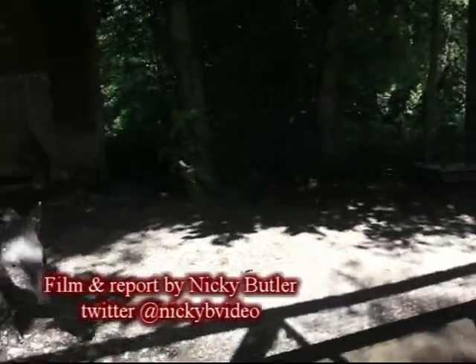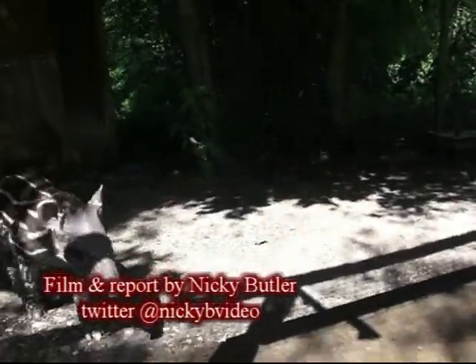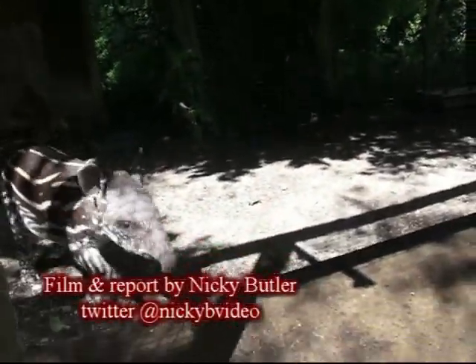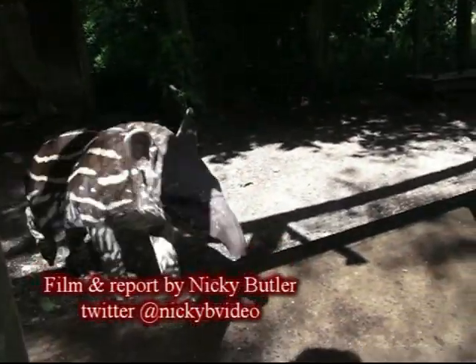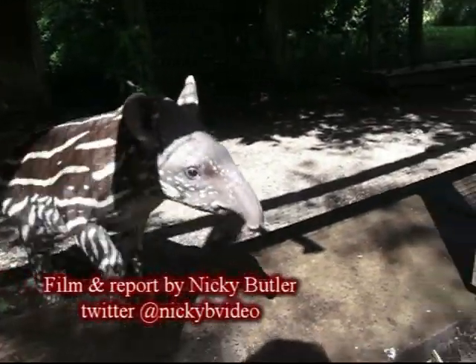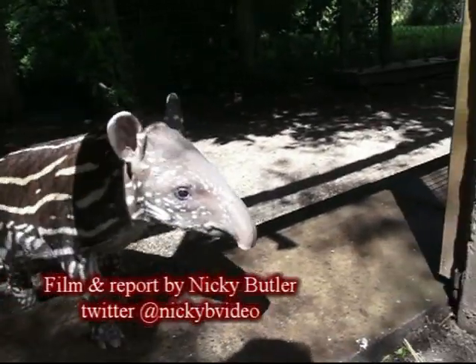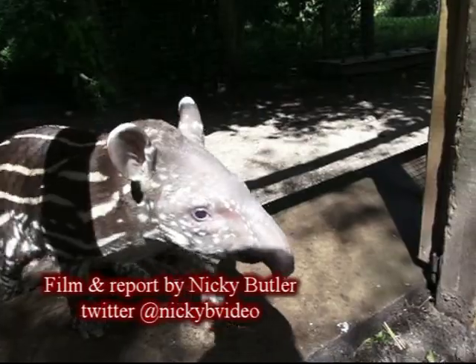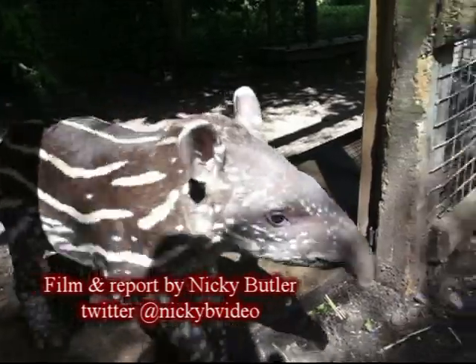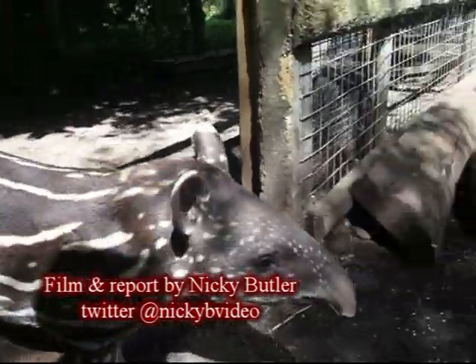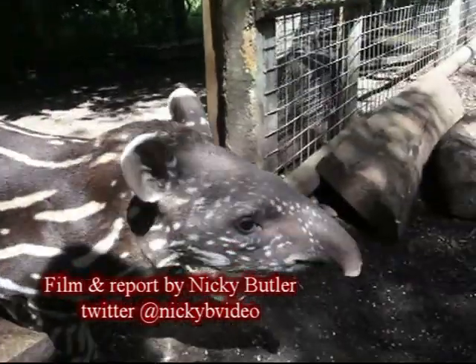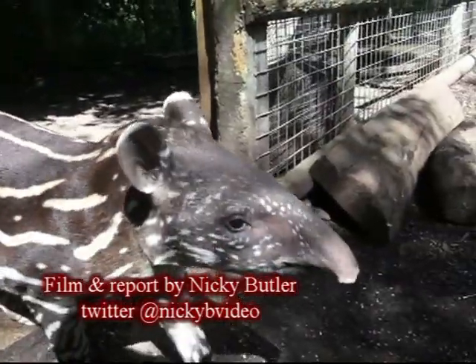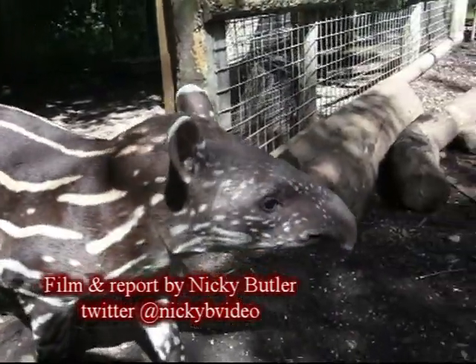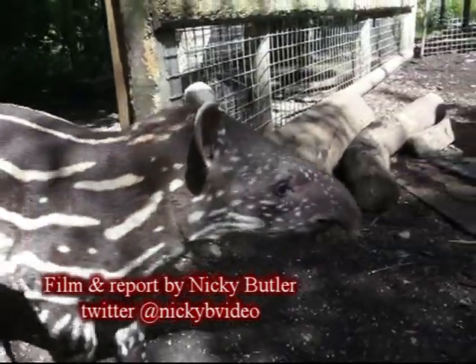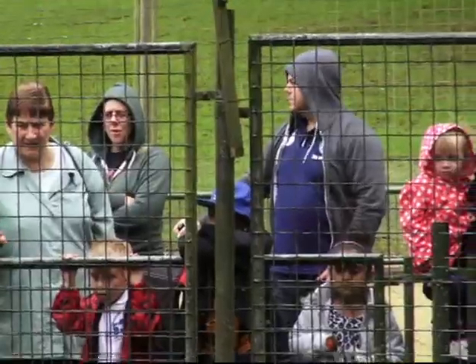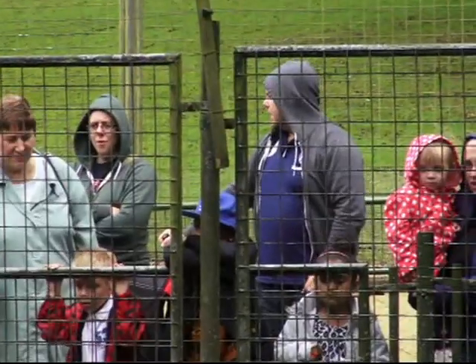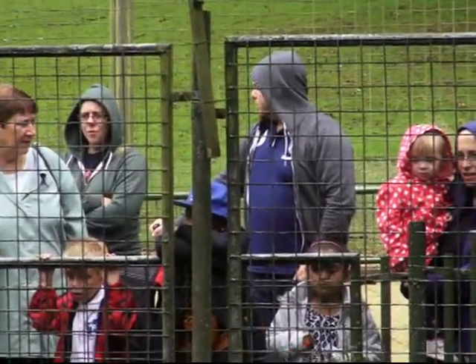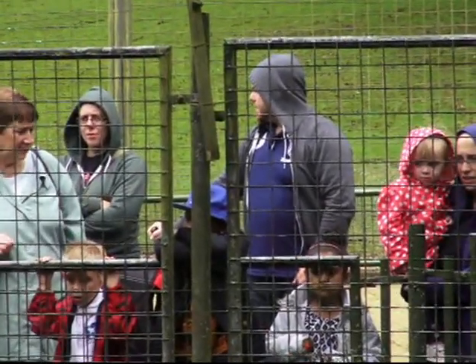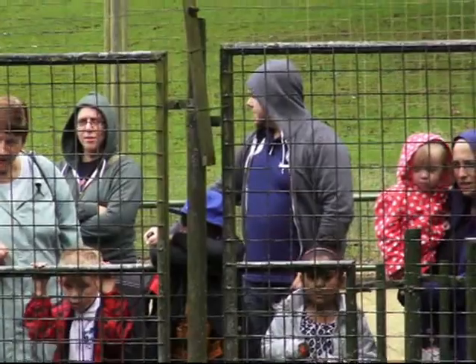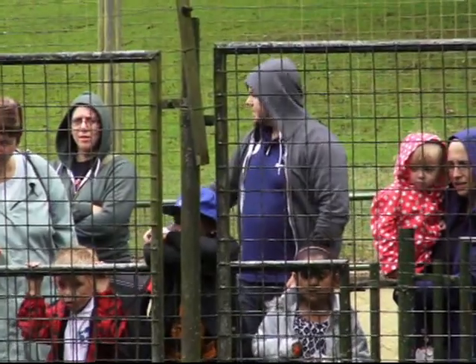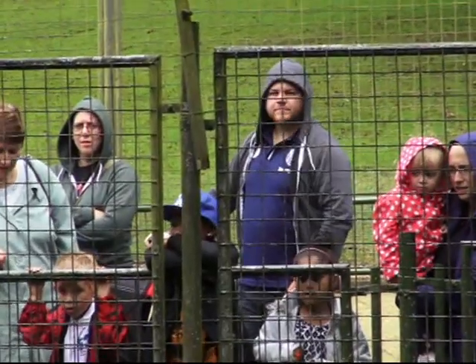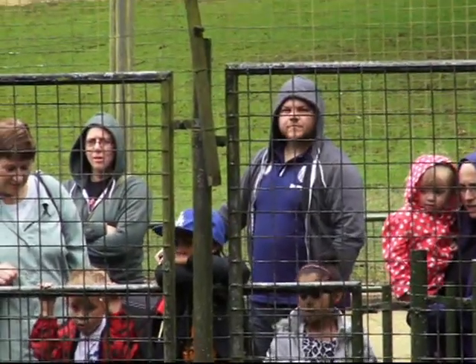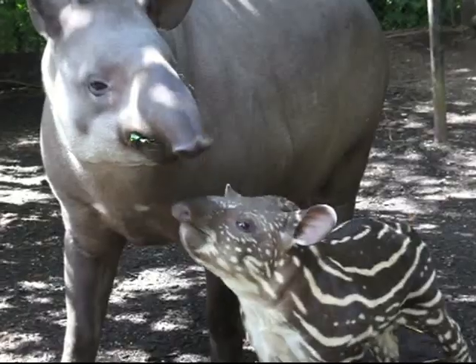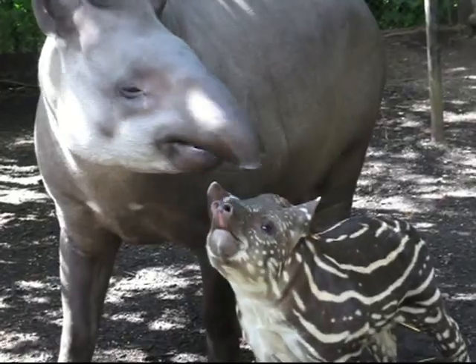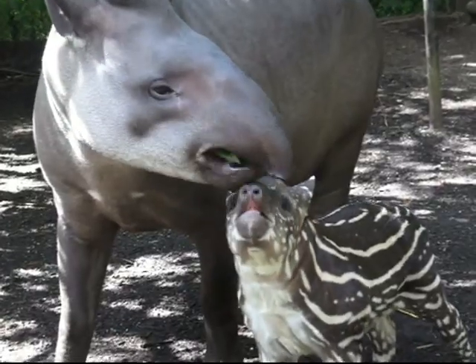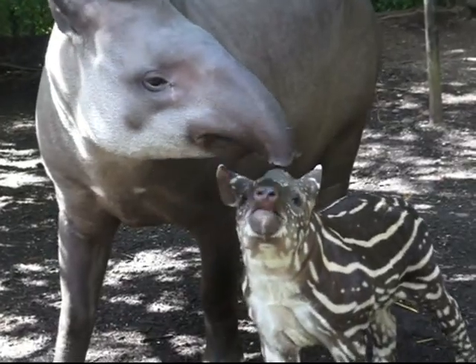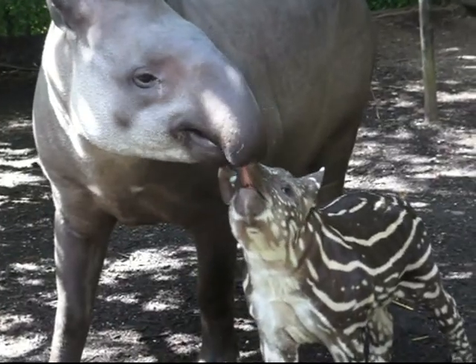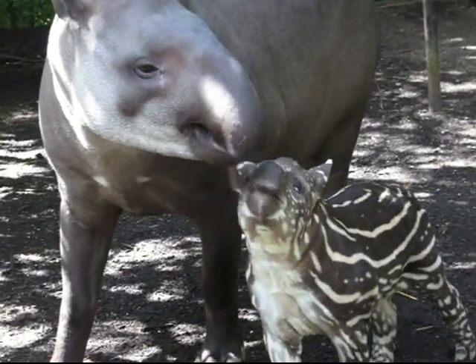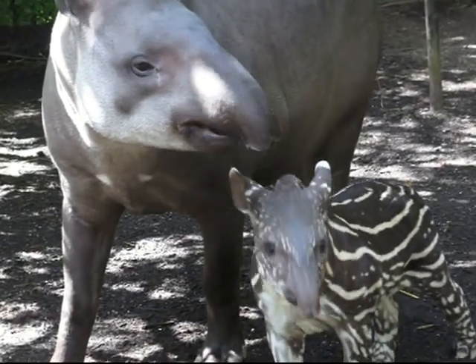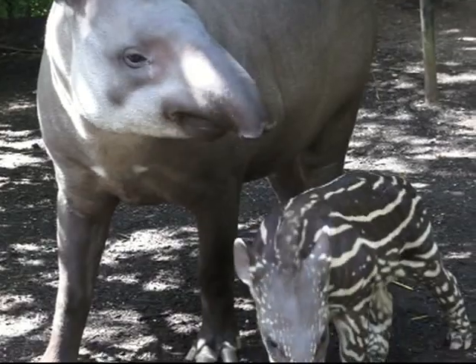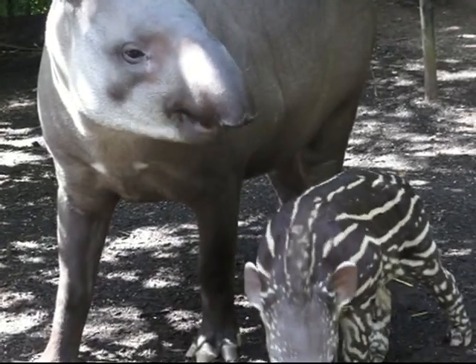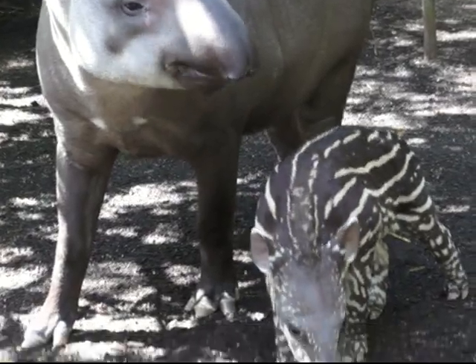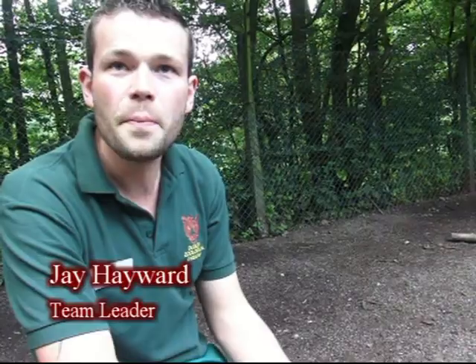Meet four-week-old Eve, a Brazilian tapir who was taking her first steps out into the paddock to meet visitors at Dudley Zoo. The new addition belongs to proud parents Chico and Mina — and that's Mina's fifth baby, so she's a very good mum.